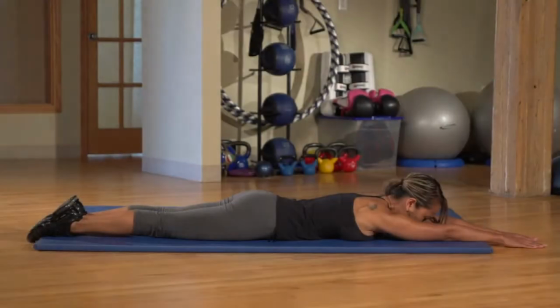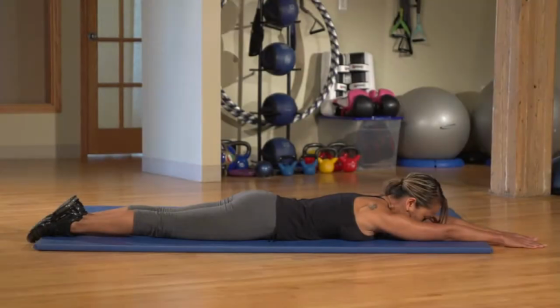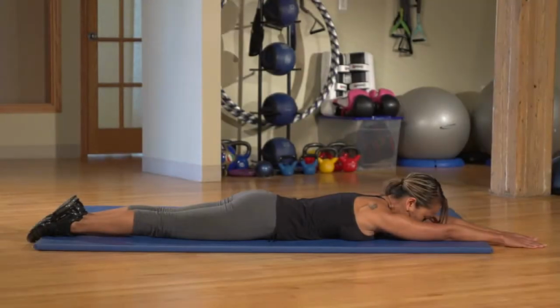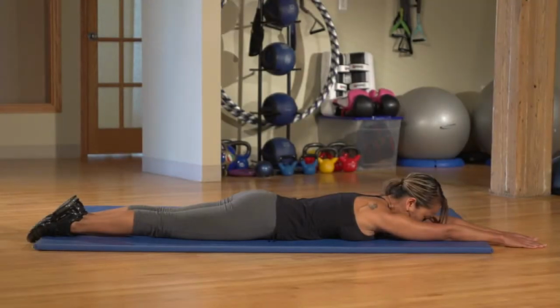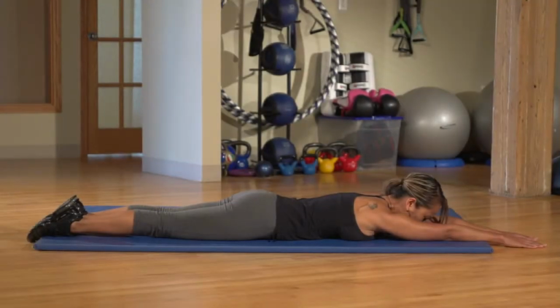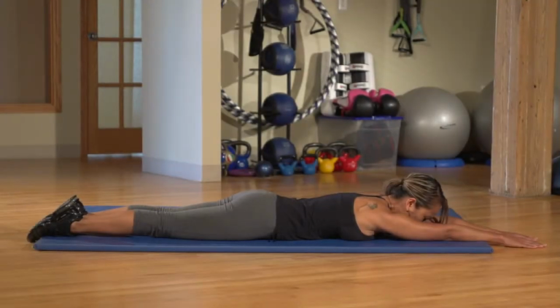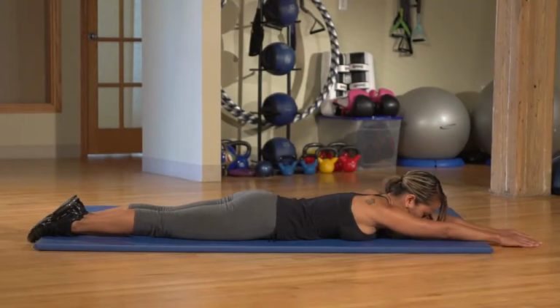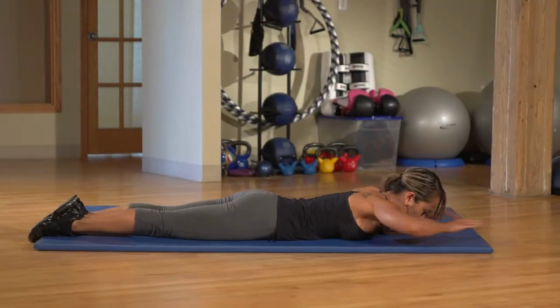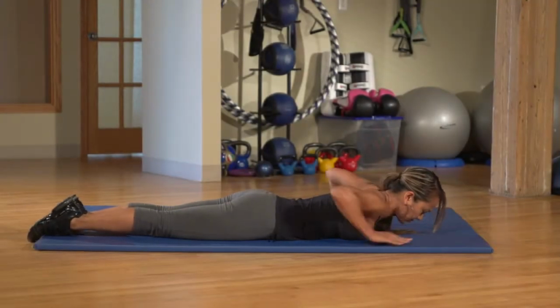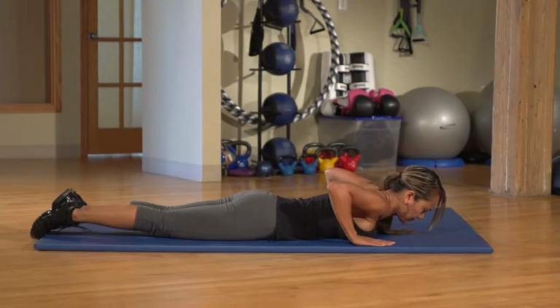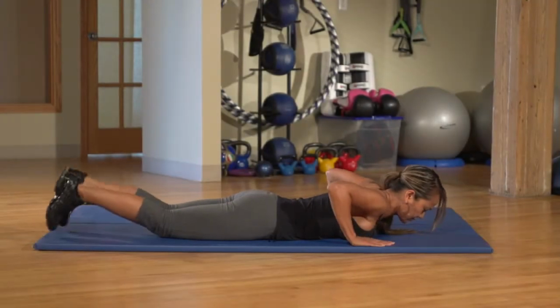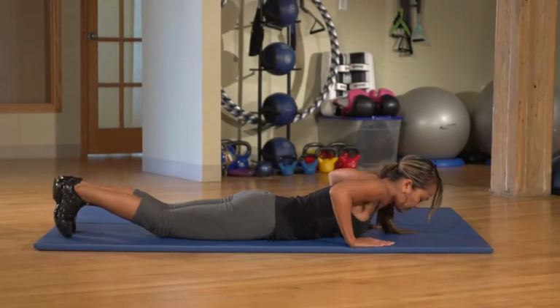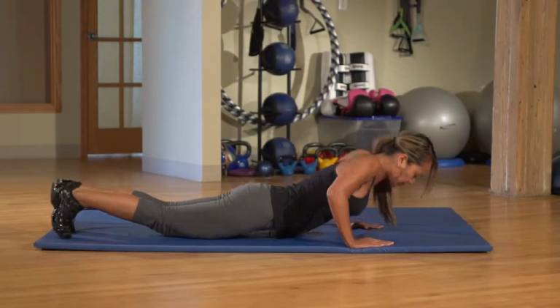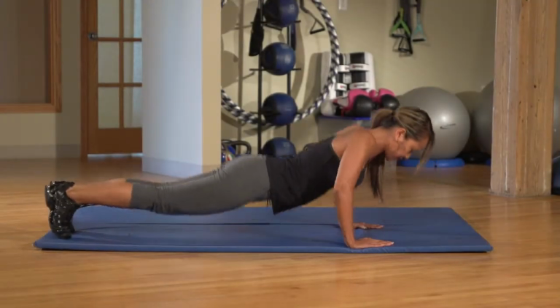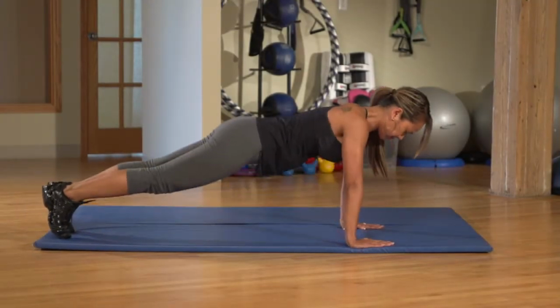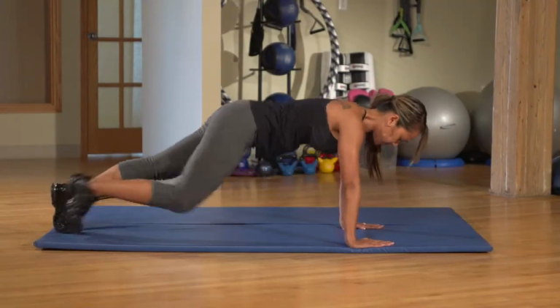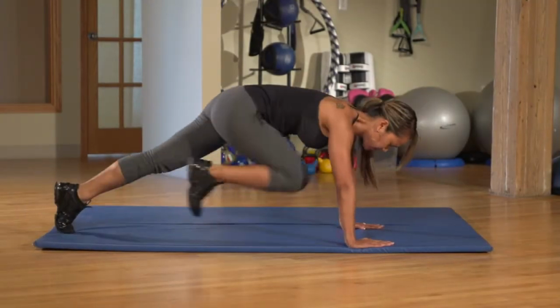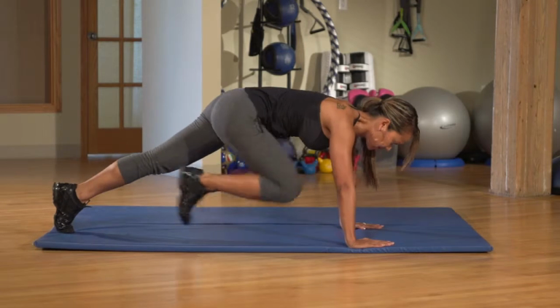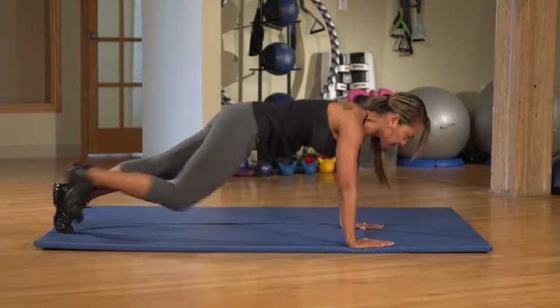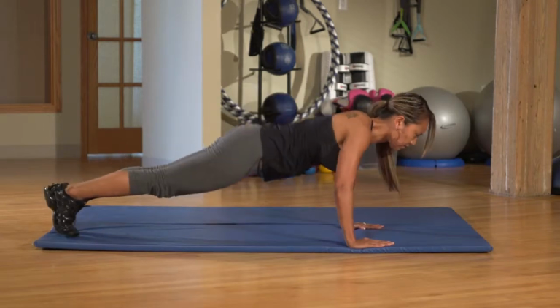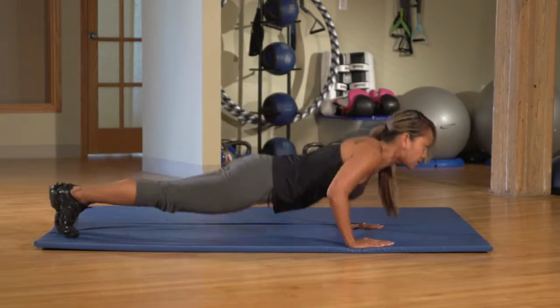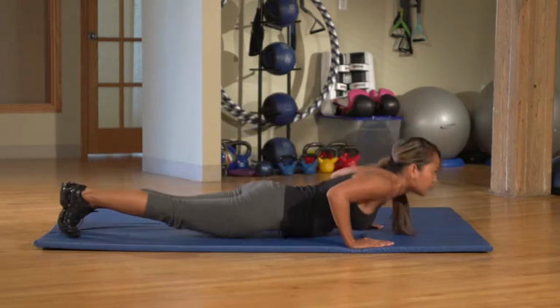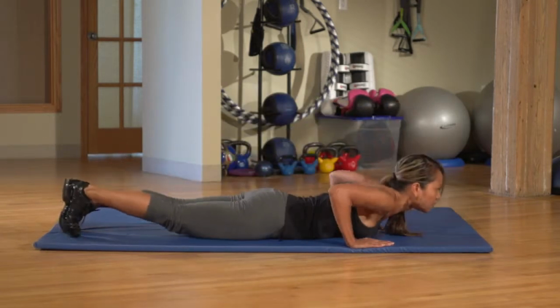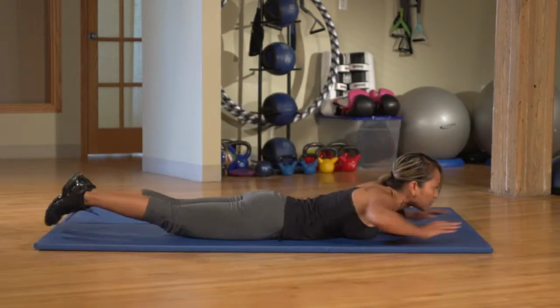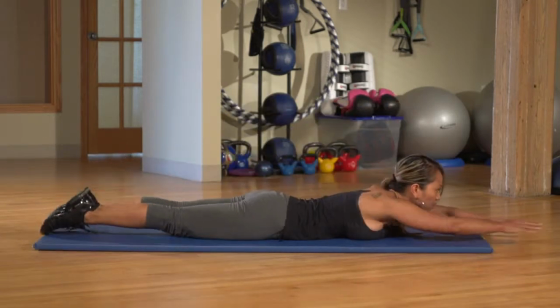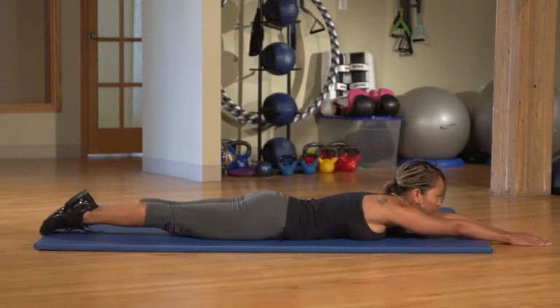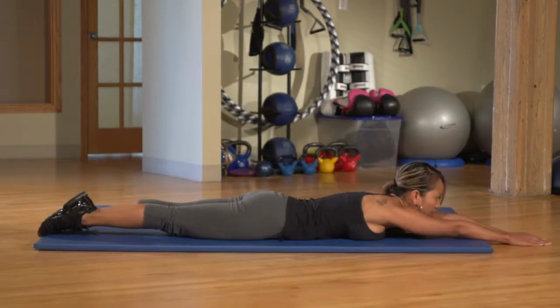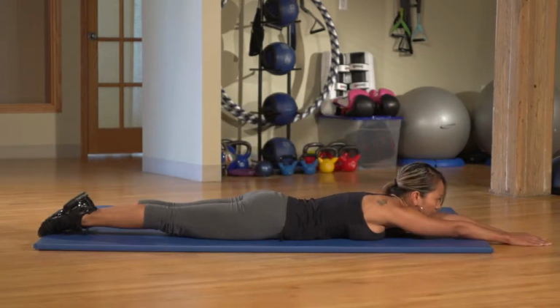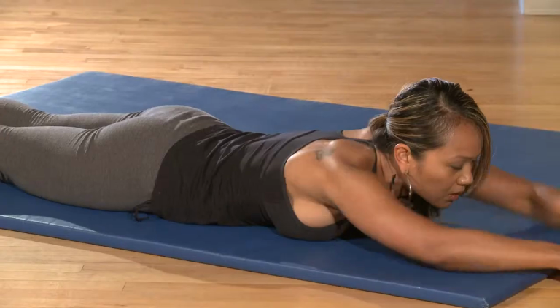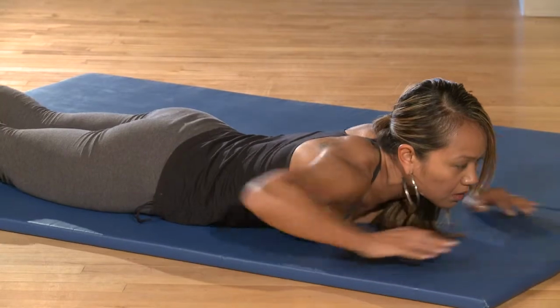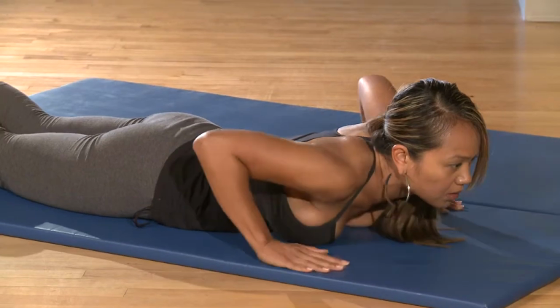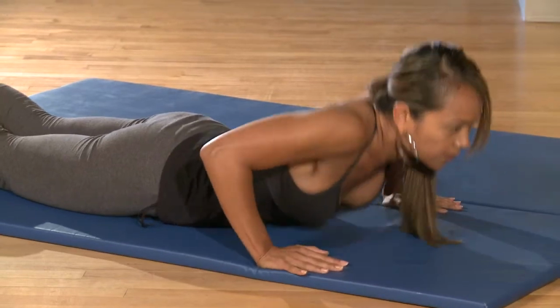Start by lying on your stomach. Raise yourself into the push-up position and then do a knee tuck with one leg. Repeat for the other leg.